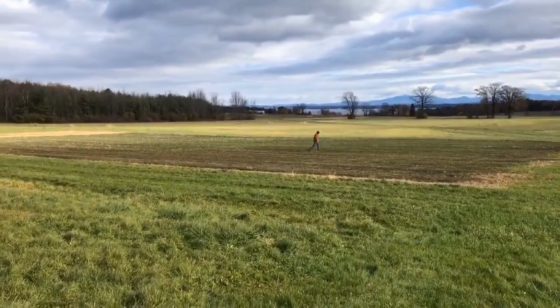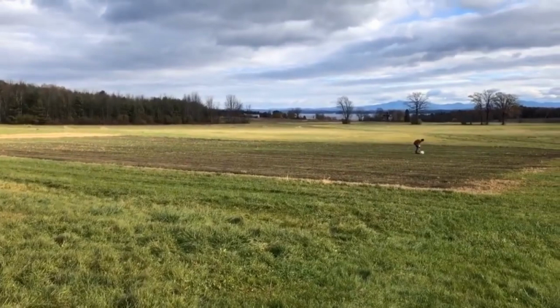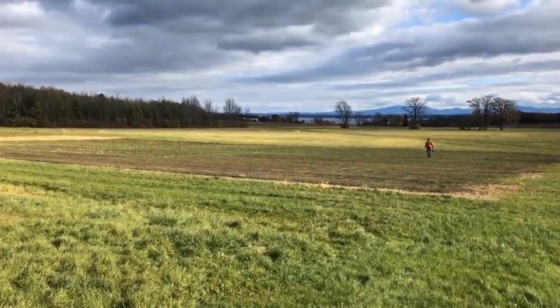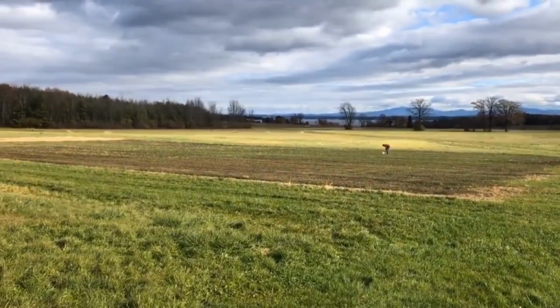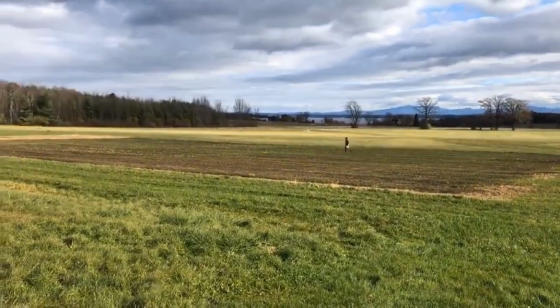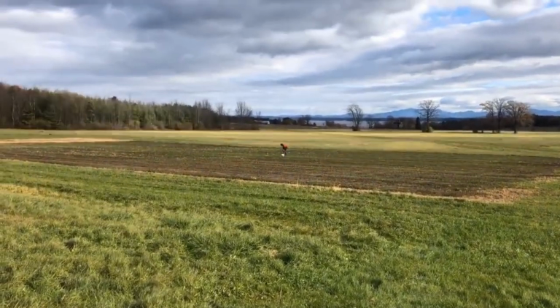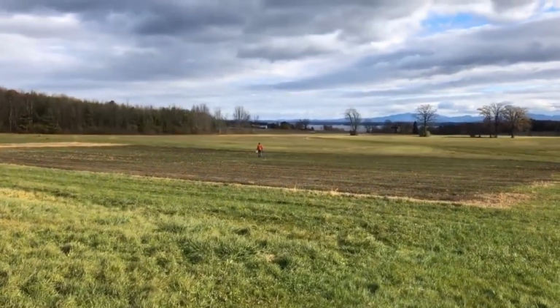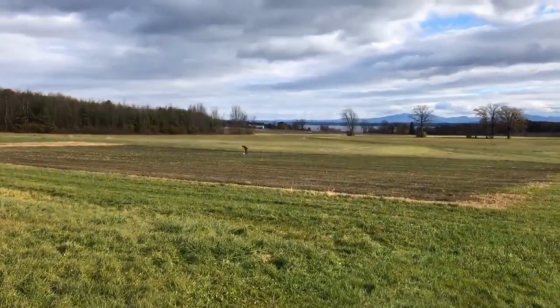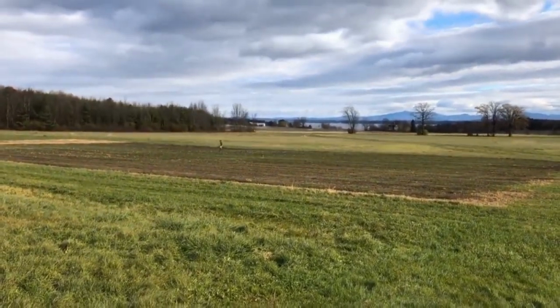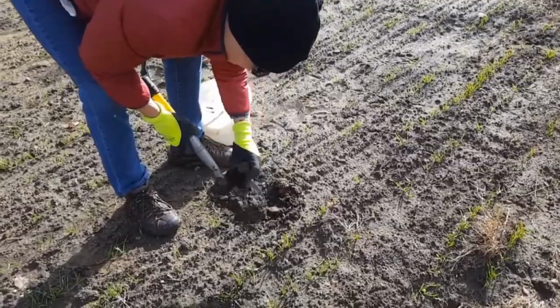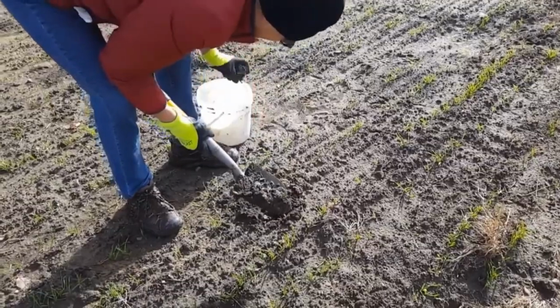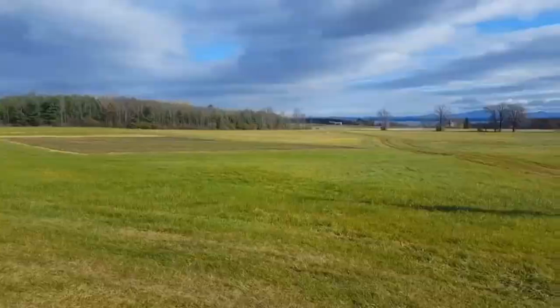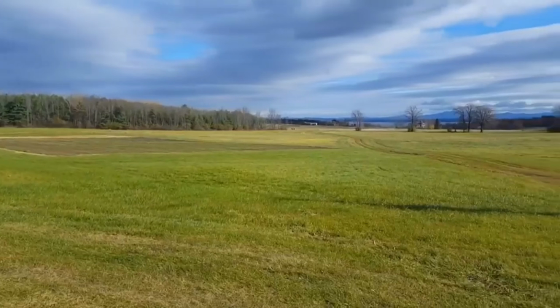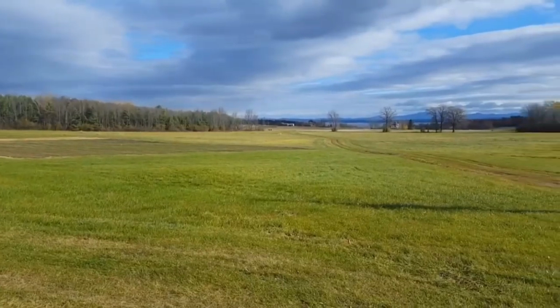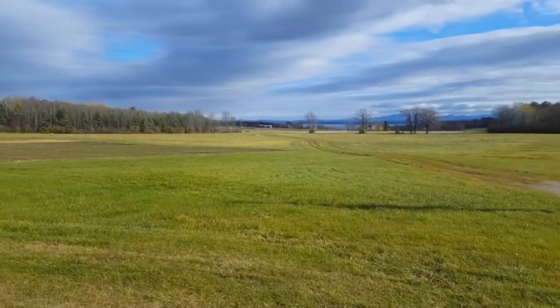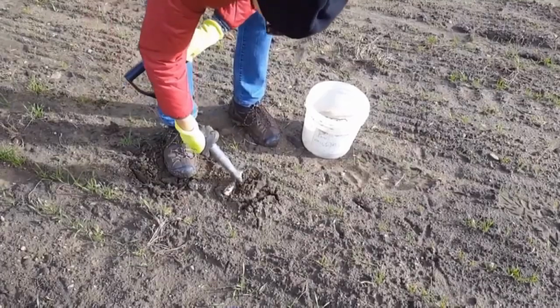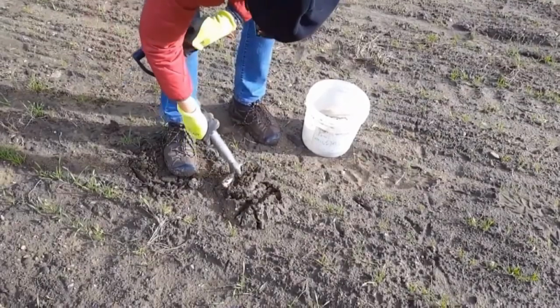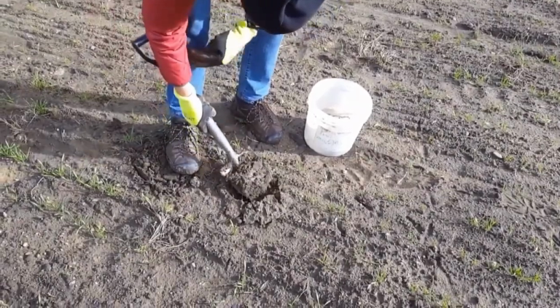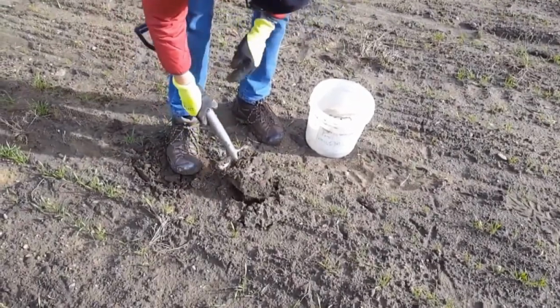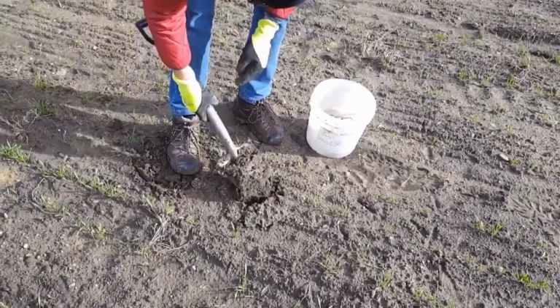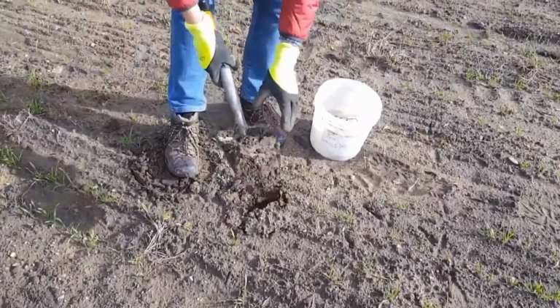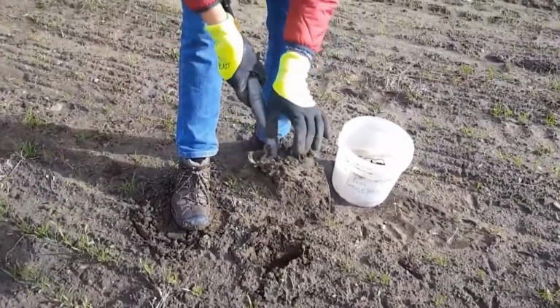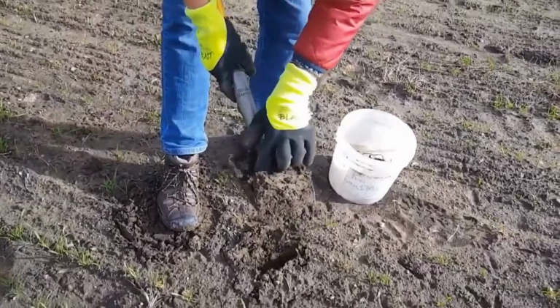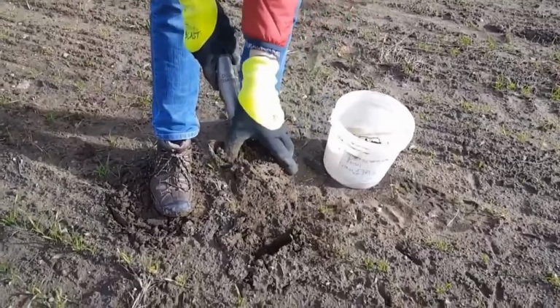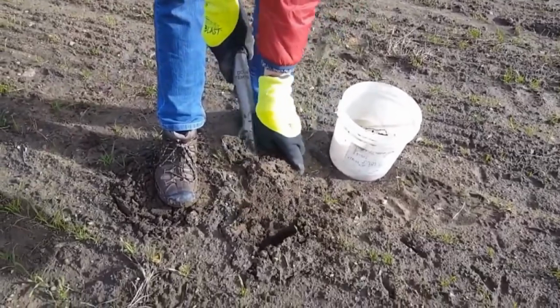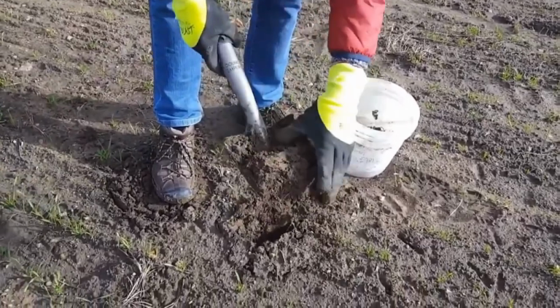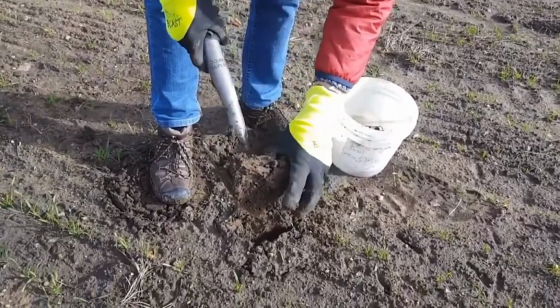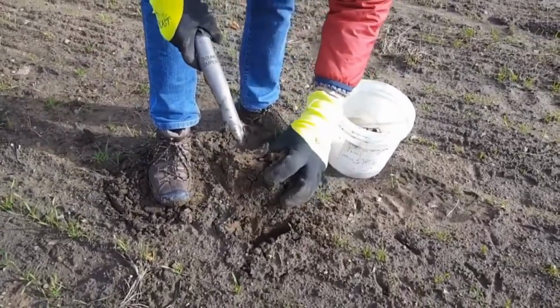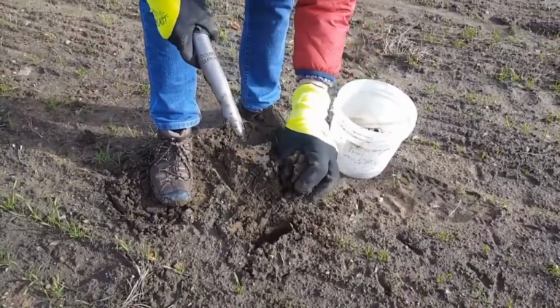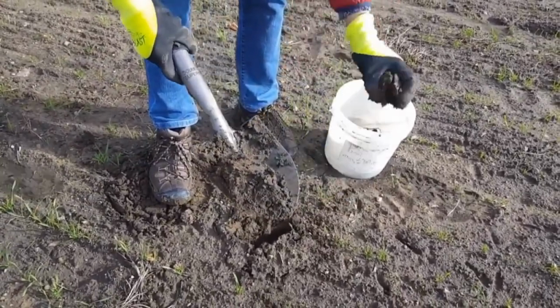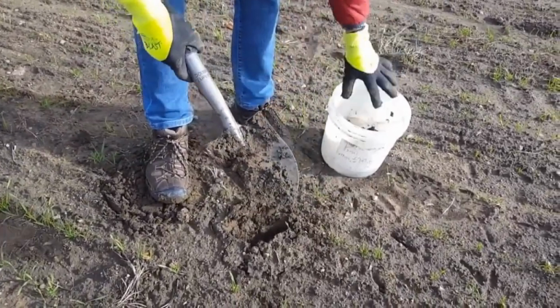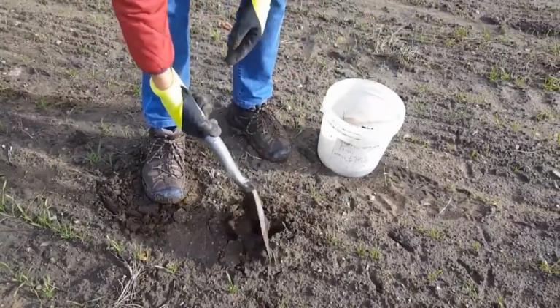Step 4: Collect at least 10–15 samples from each sampling unit and place in a bucket or tray. Step 5: Remove thick slices of soil from top to bottom of the exposed face of the V-shaped cut and place in a clean container.